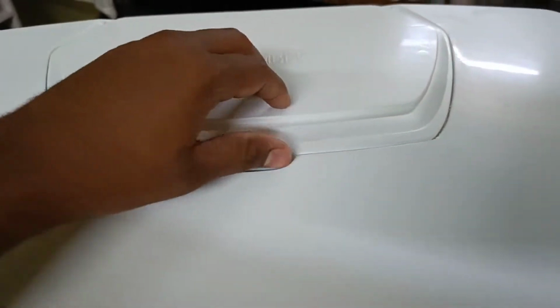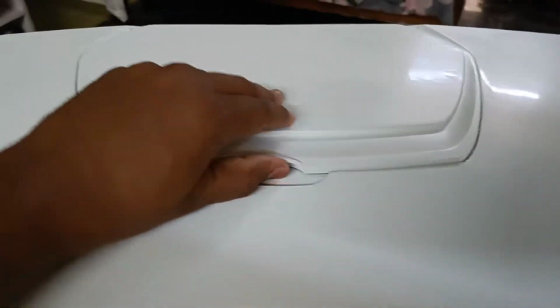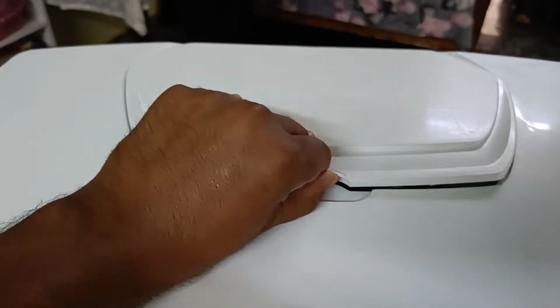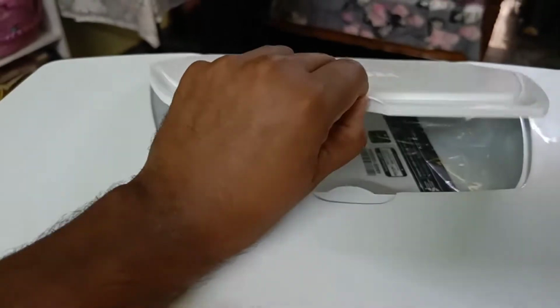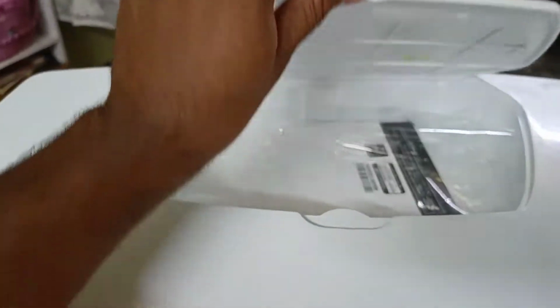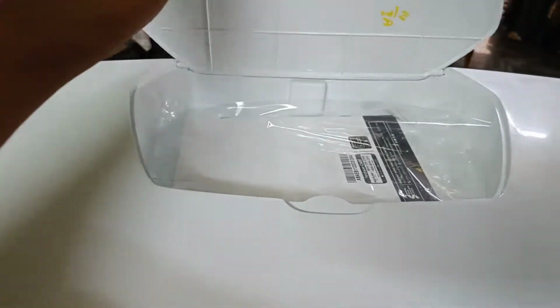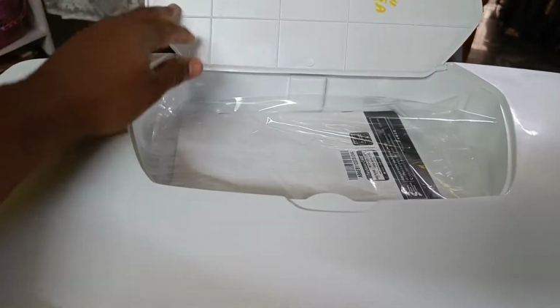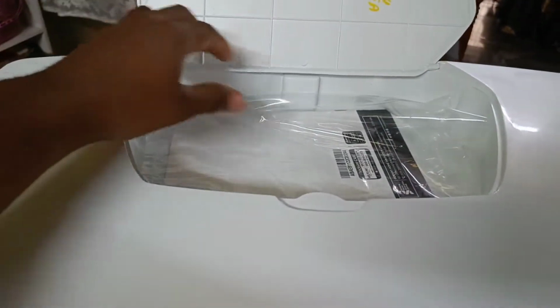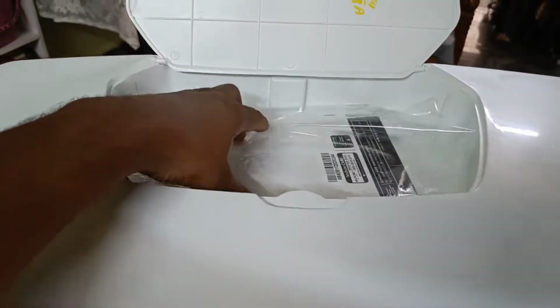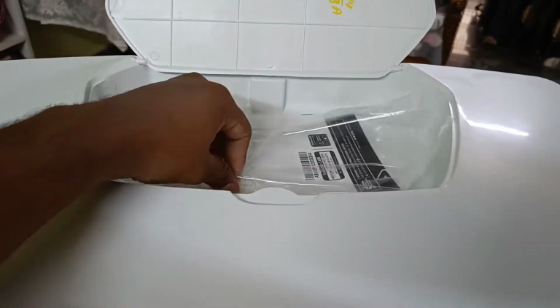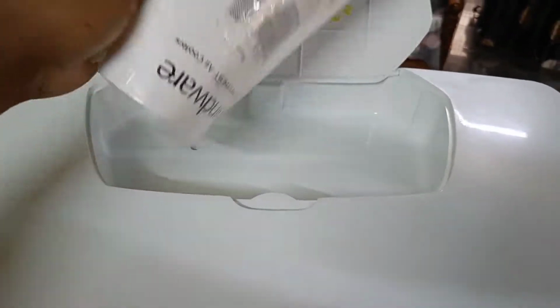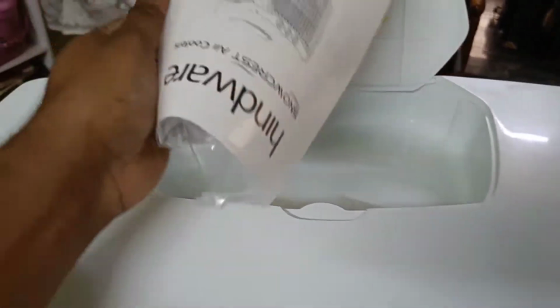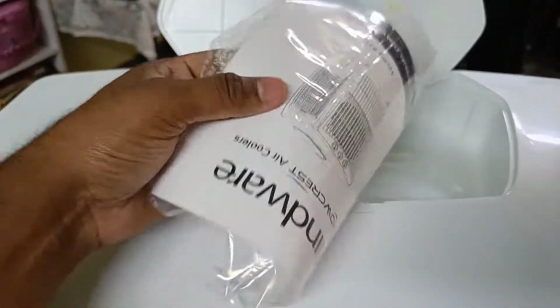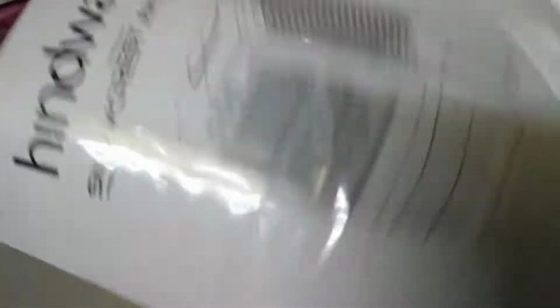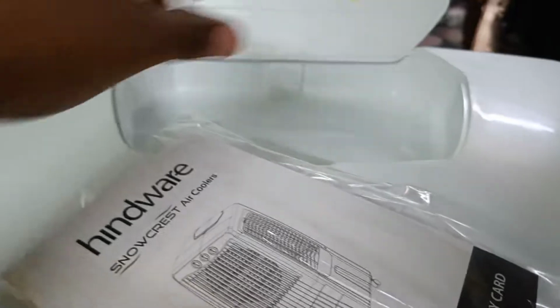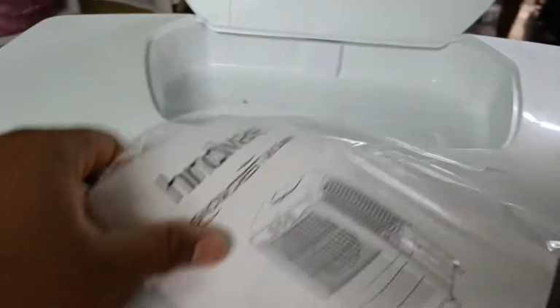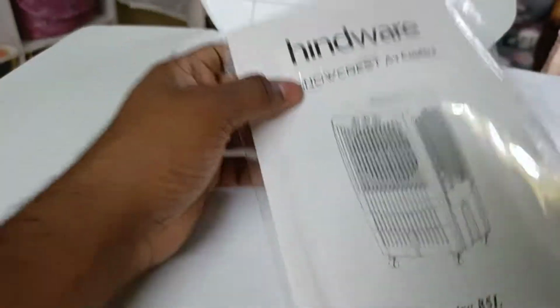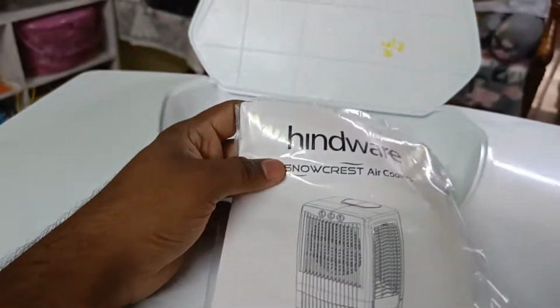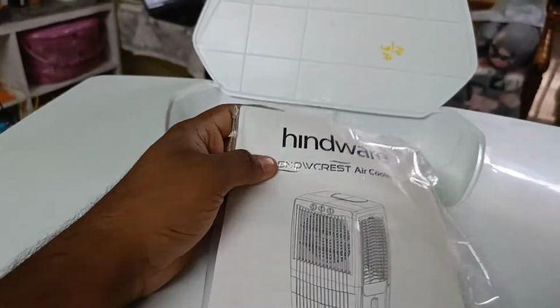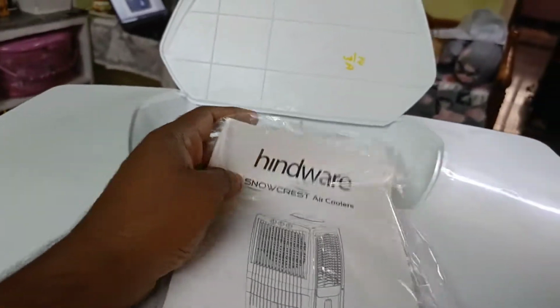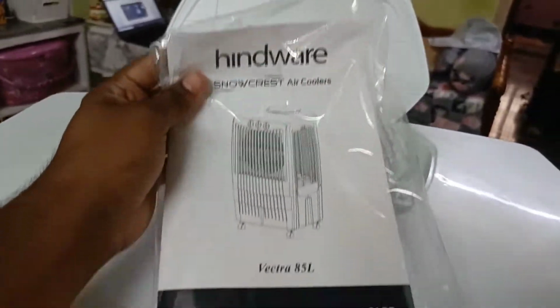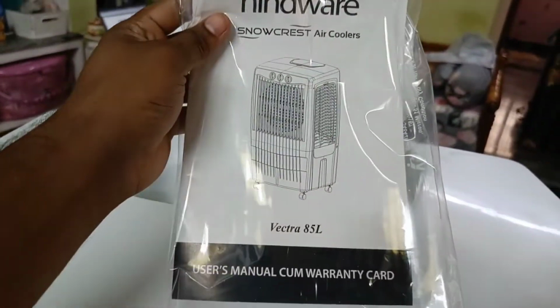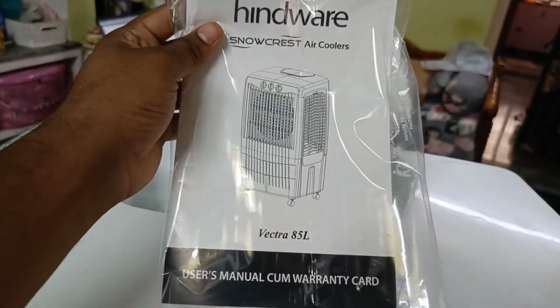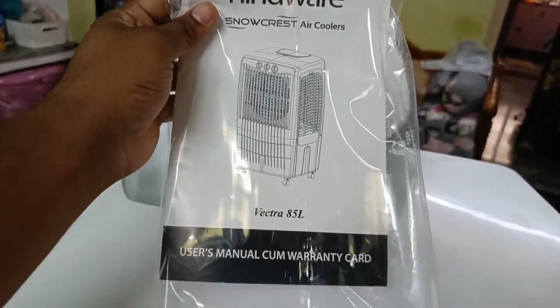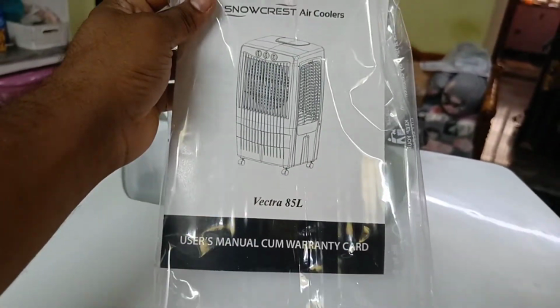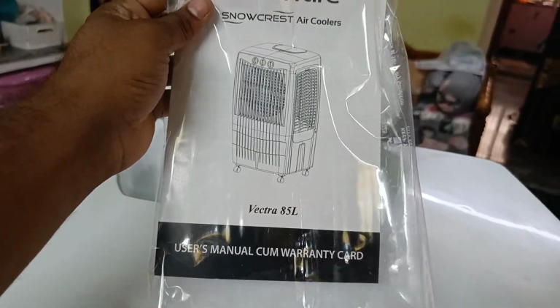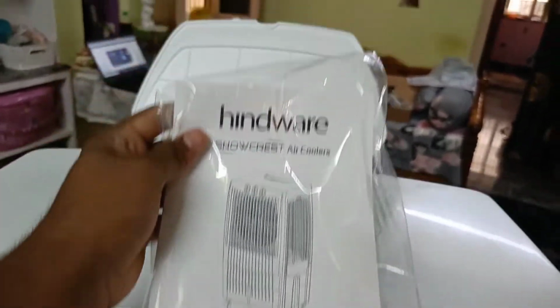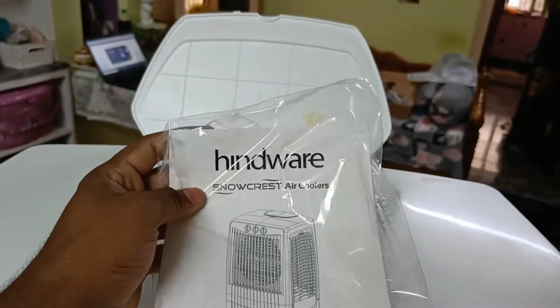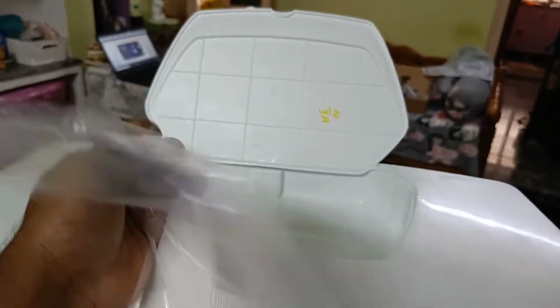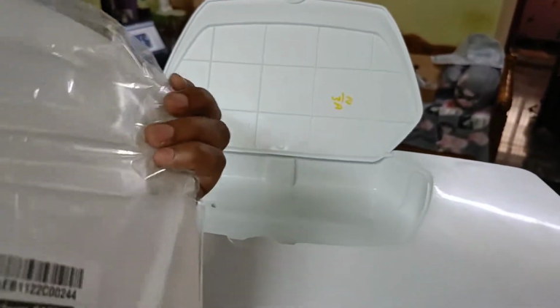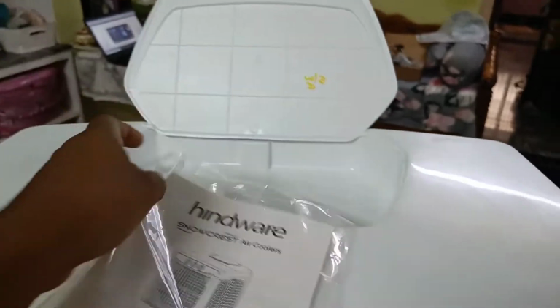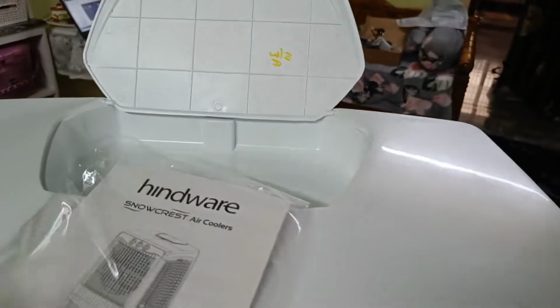So, opening the box, there is a user guide manual inside. As you can see, there is a user guide included.